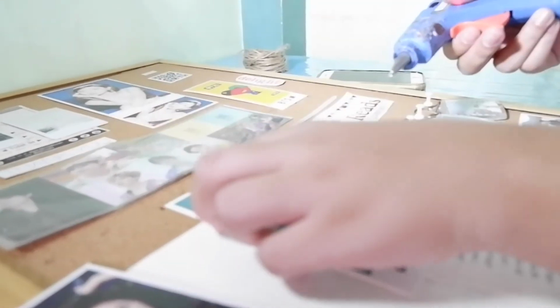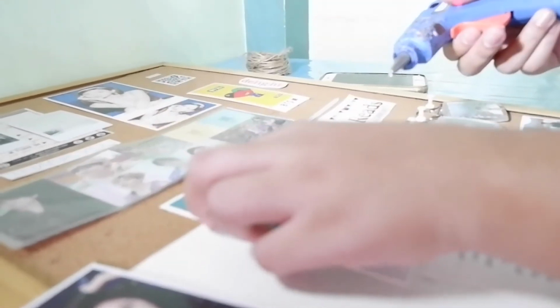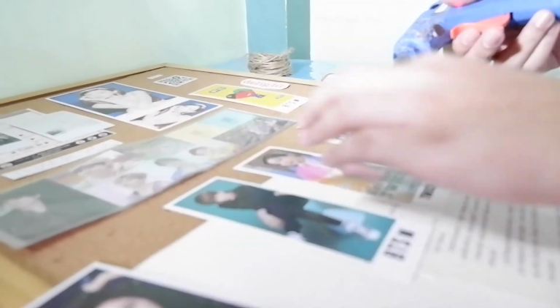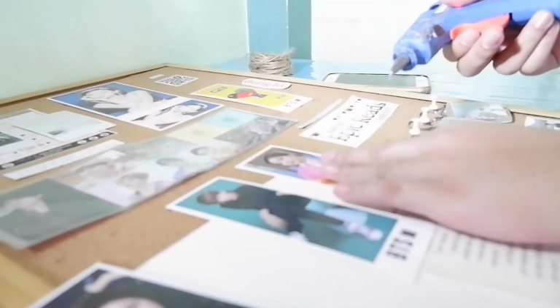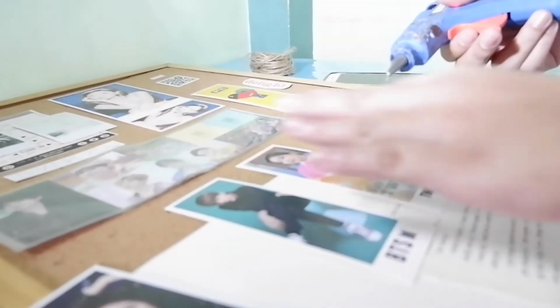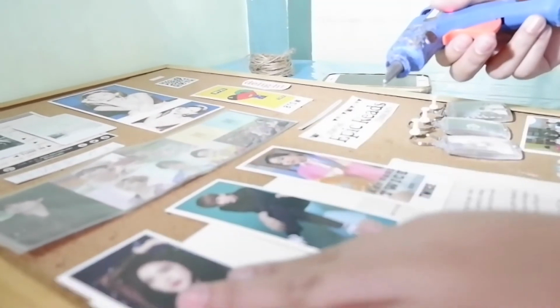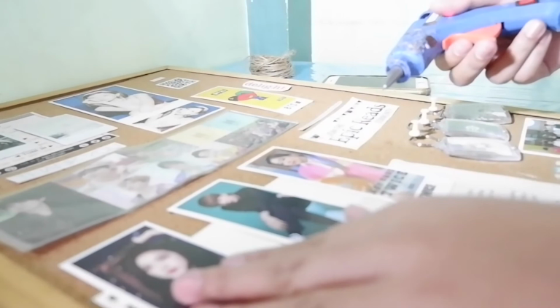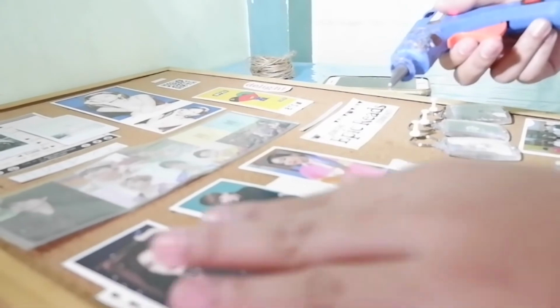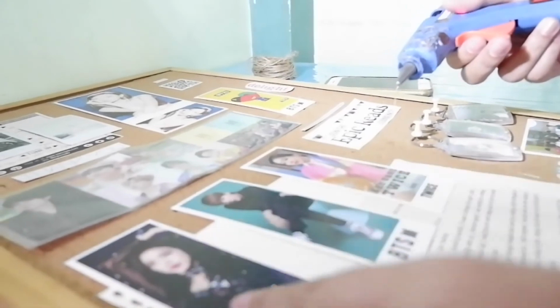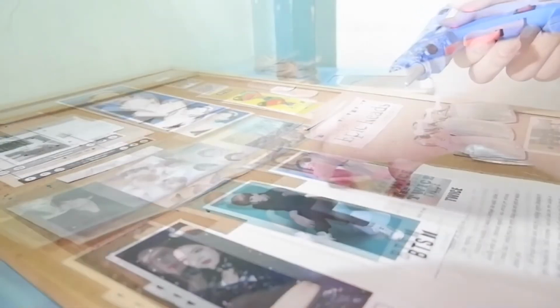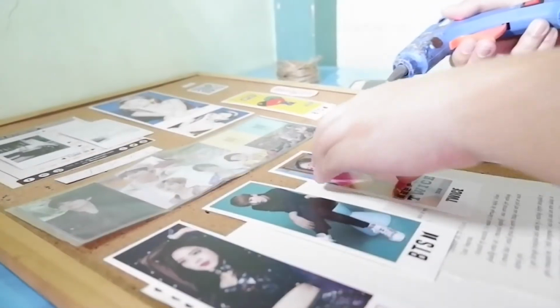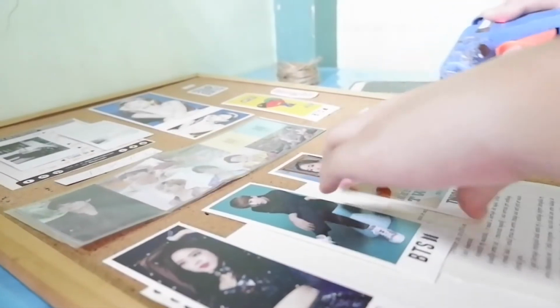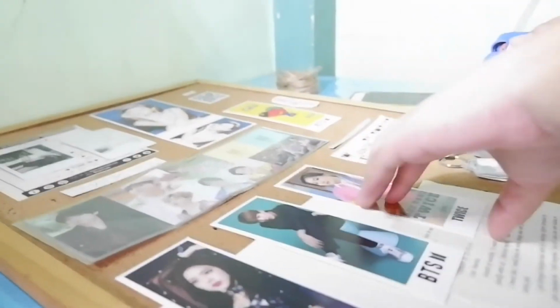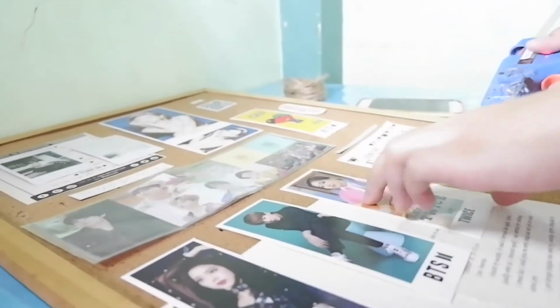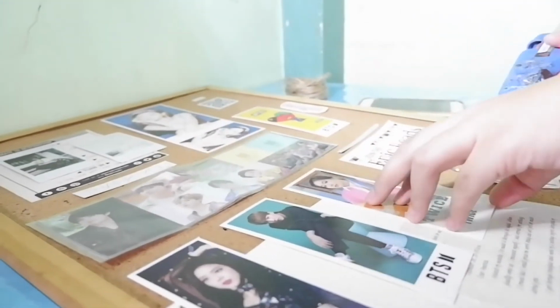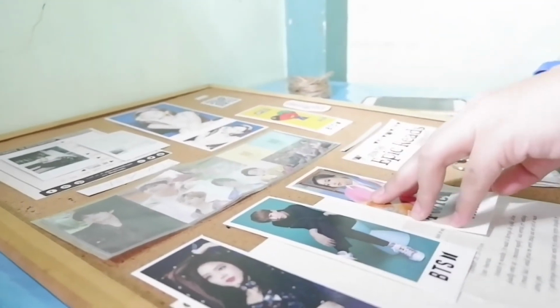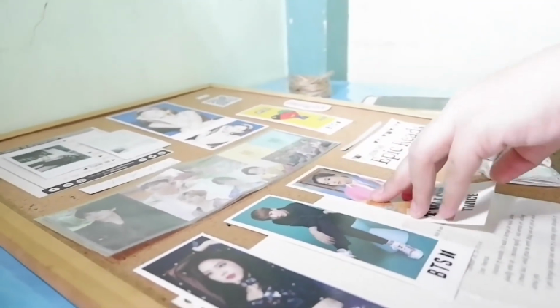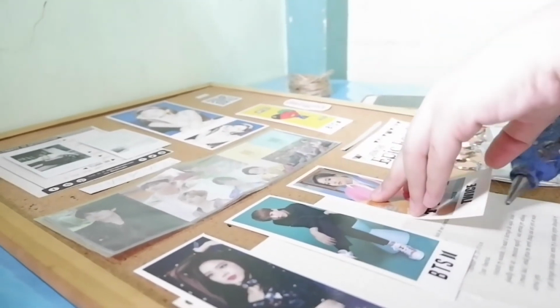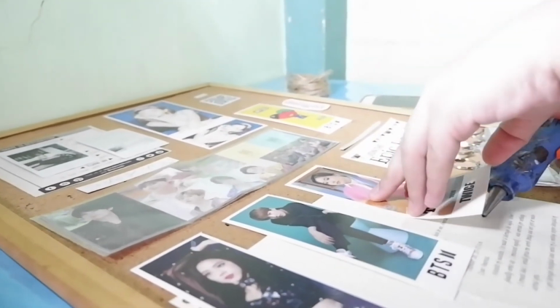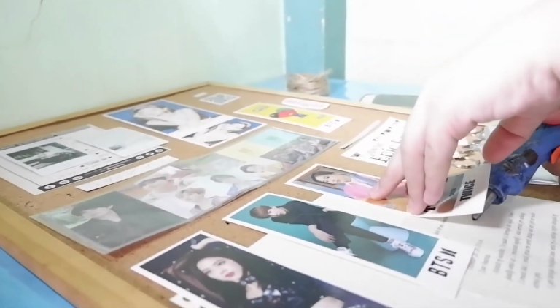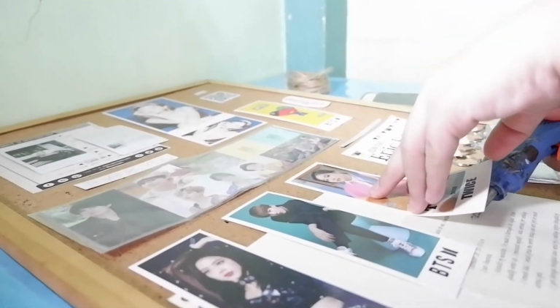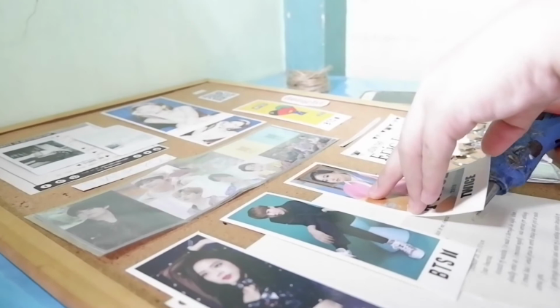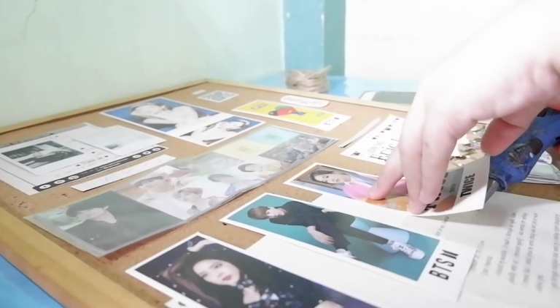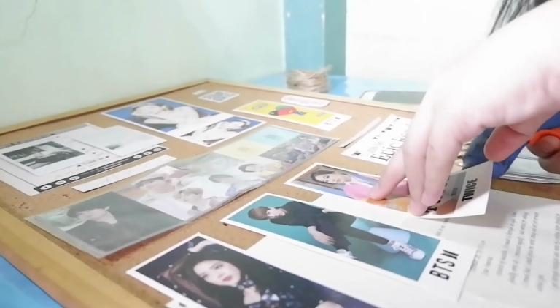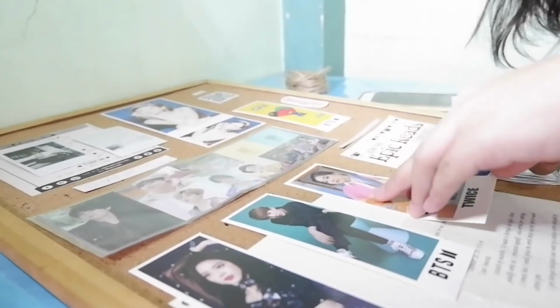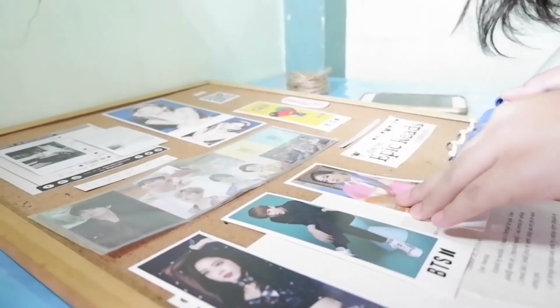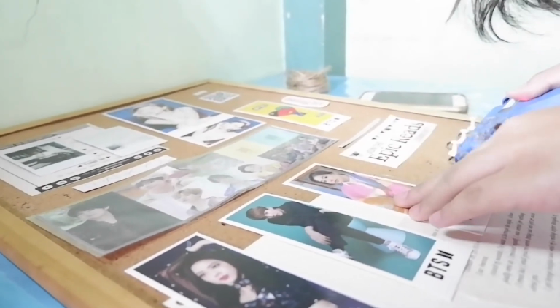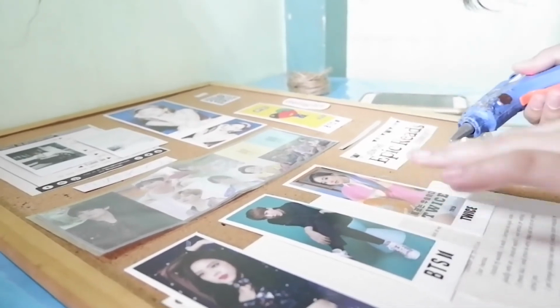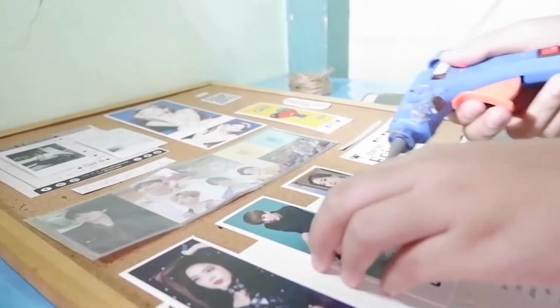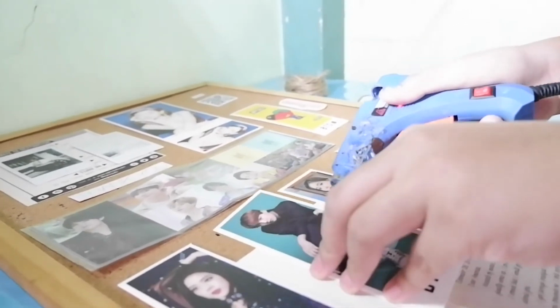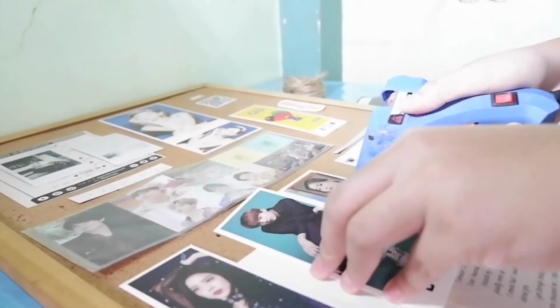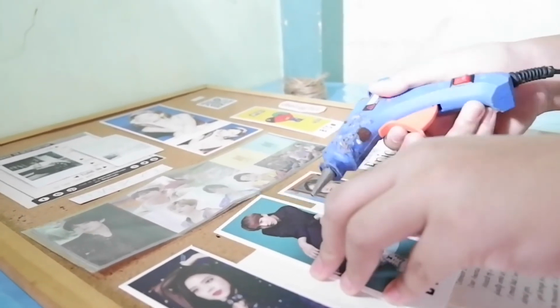Yung design naman dito ay inspired sa mga K-Pop journal na nakikita ko sa internet o kaya sa TikTok. Although hindi na ako talaga nagsulat, so parang hindi na rin siya journal. Inspired lang siya ng design, ganun. (The design here is inspired by K-Pop journals I've seen online or on TikTok. Though I didn't actually write anything, so it's not really a journal — just inspired by the design.)